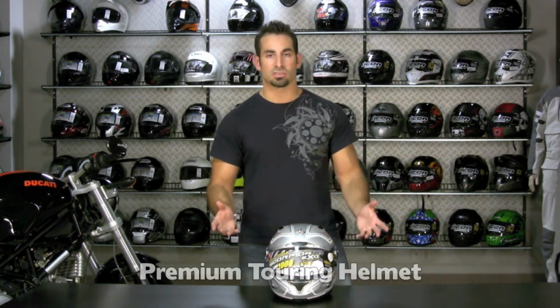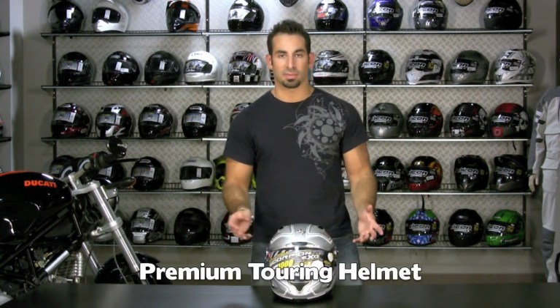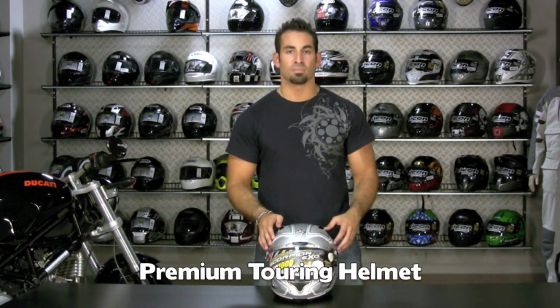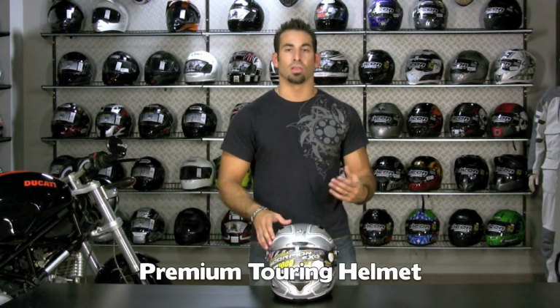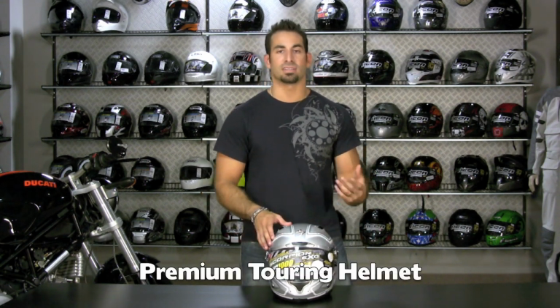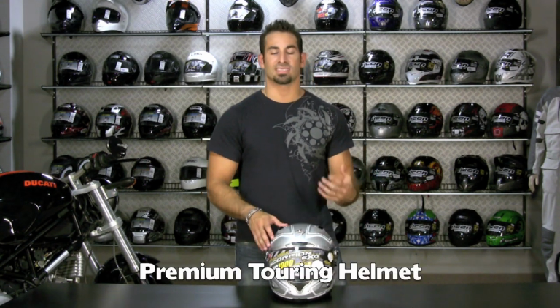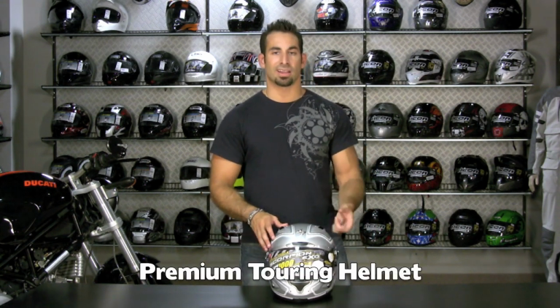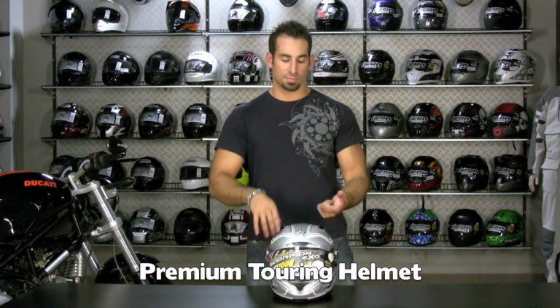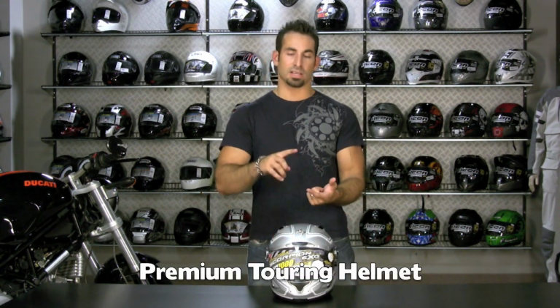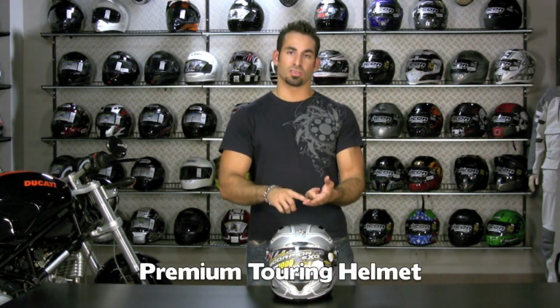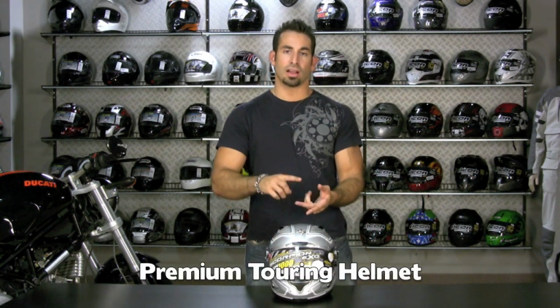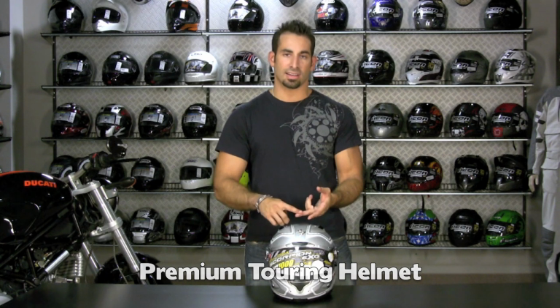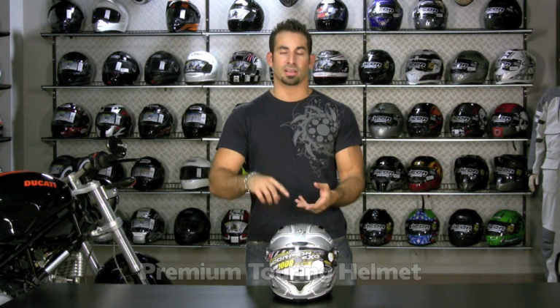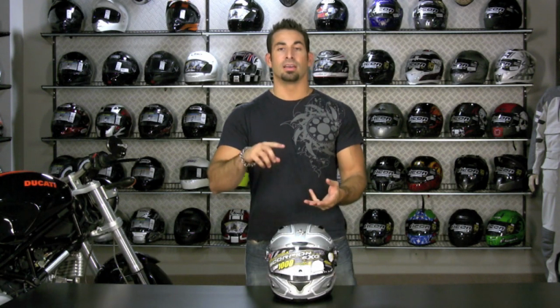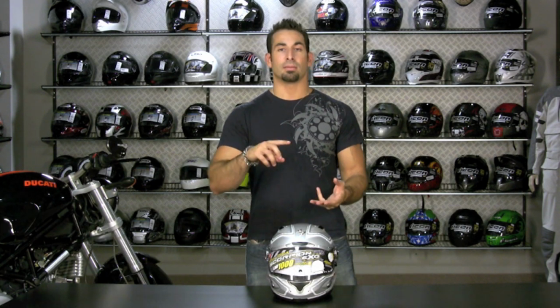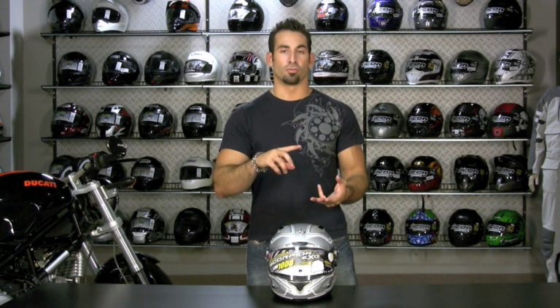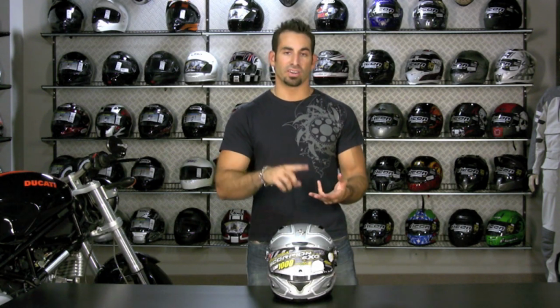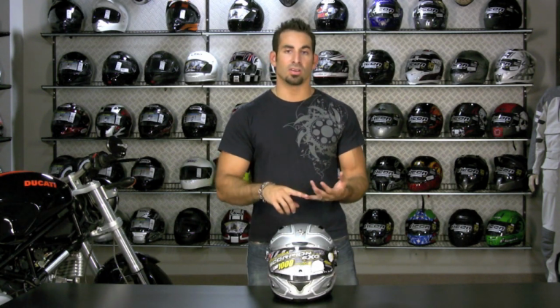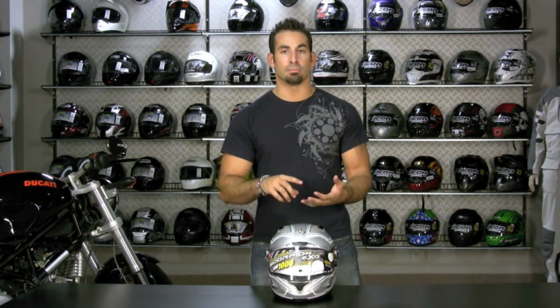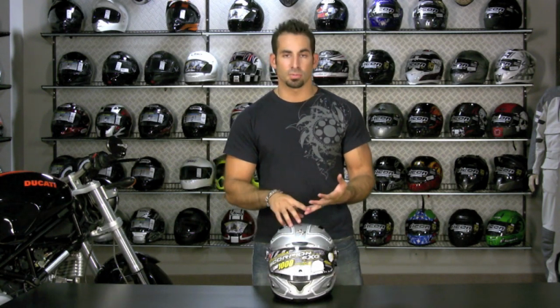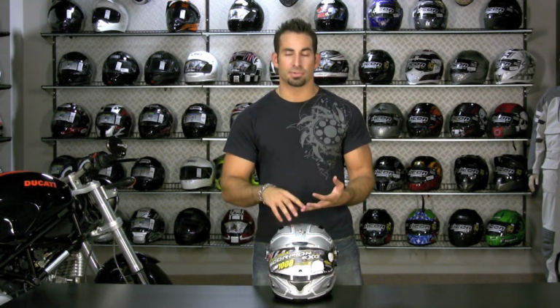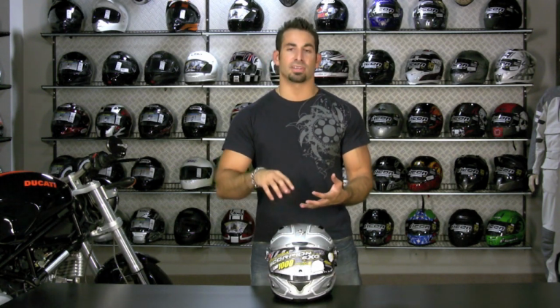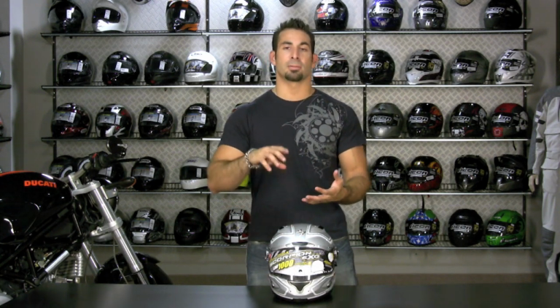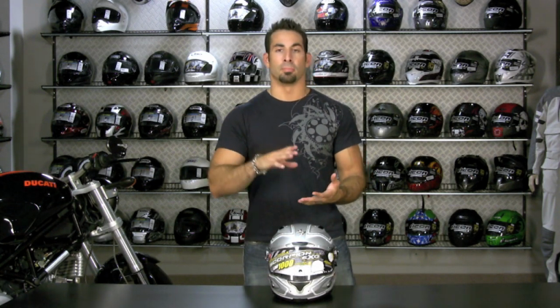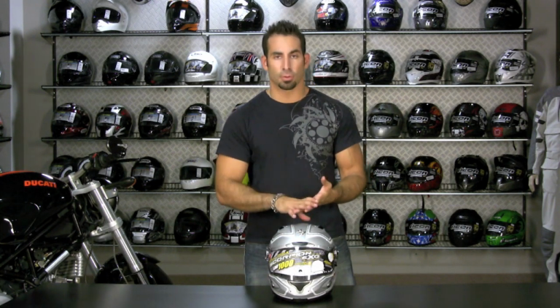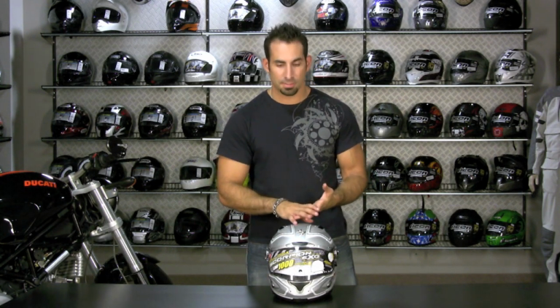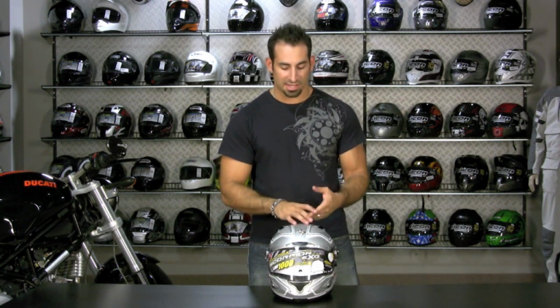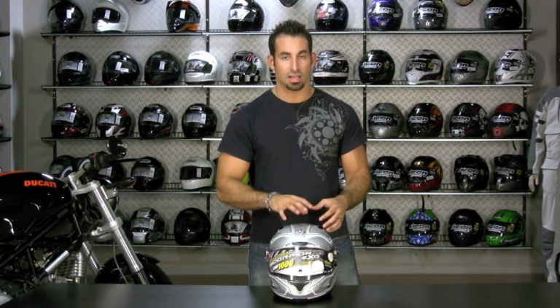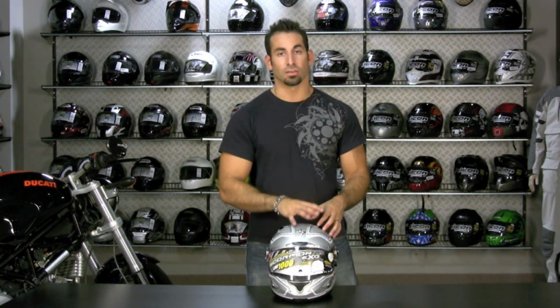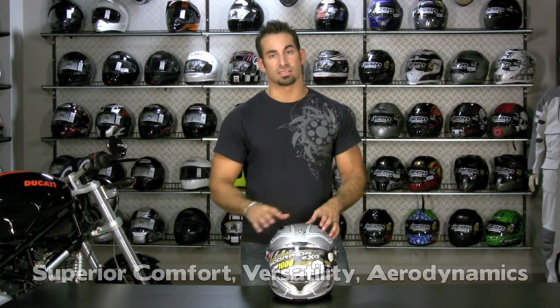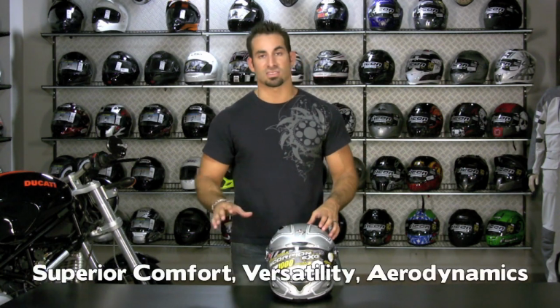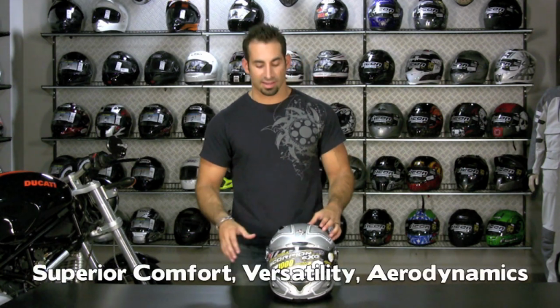What does touring mean? Long distance riding. It's meant to be comfortable, aerodynamic, performed very well in multiple temperature ranges and multiple precipitations for long distance riding.